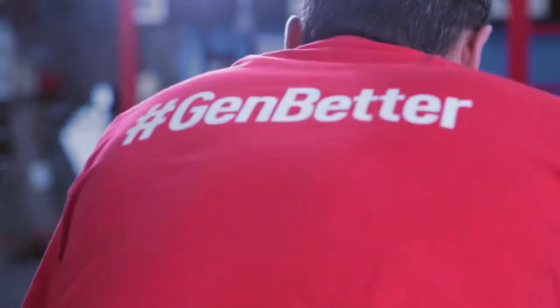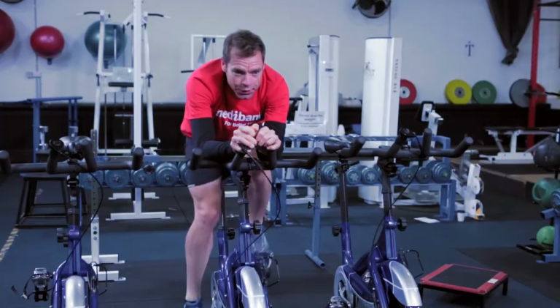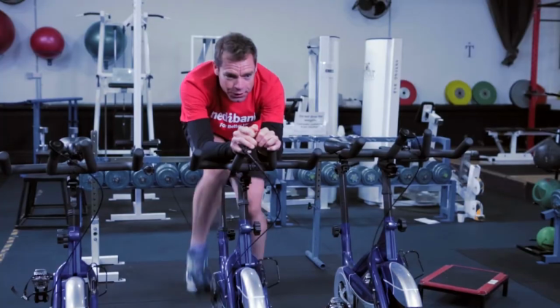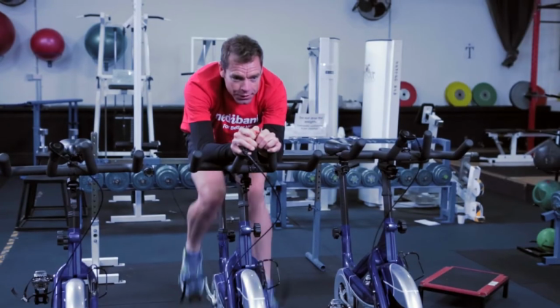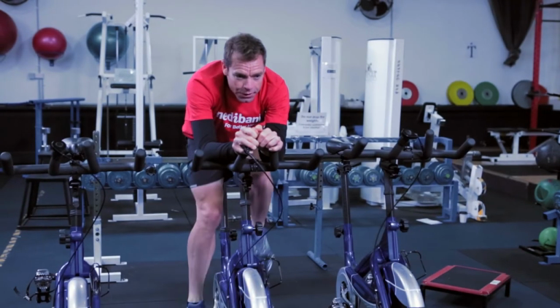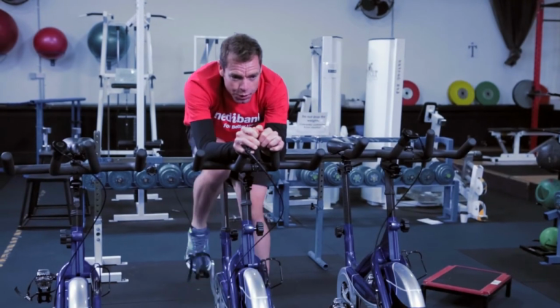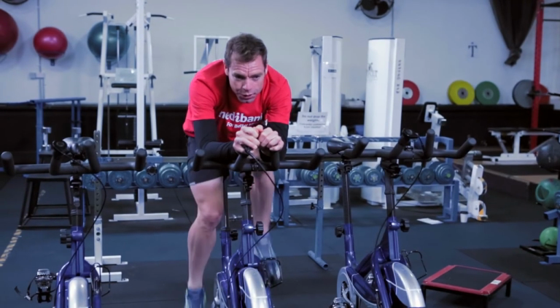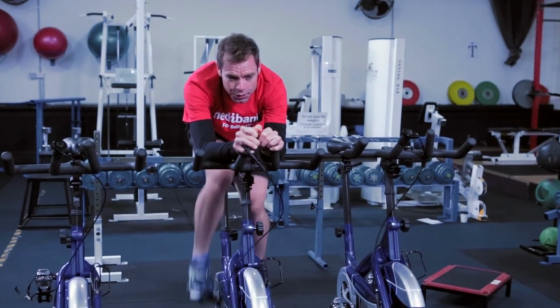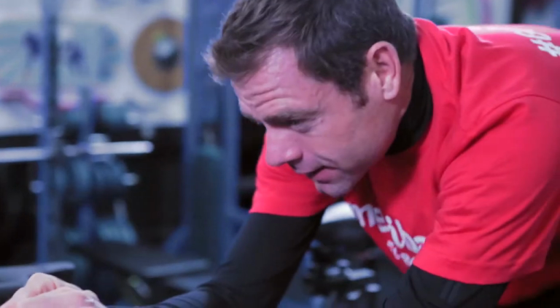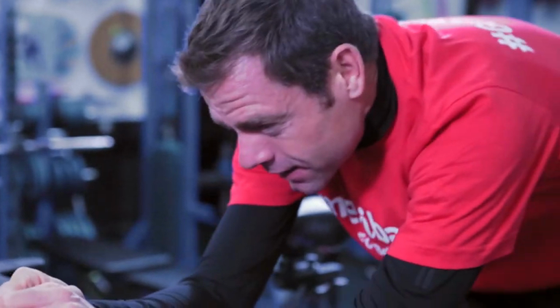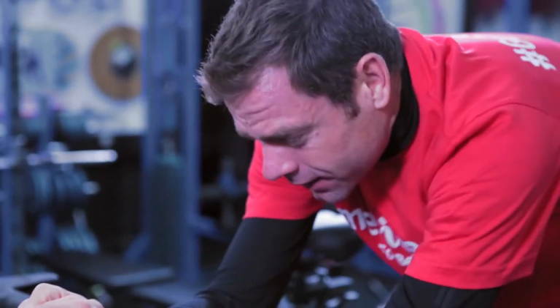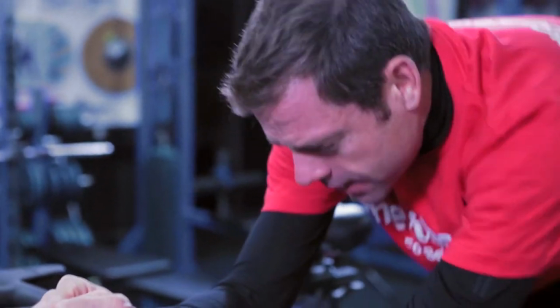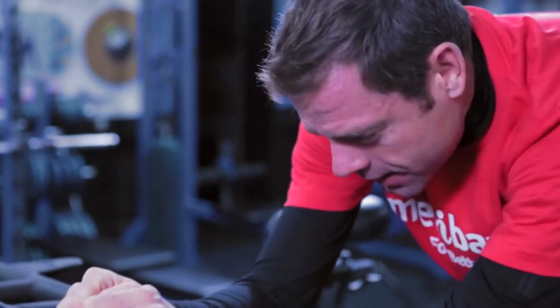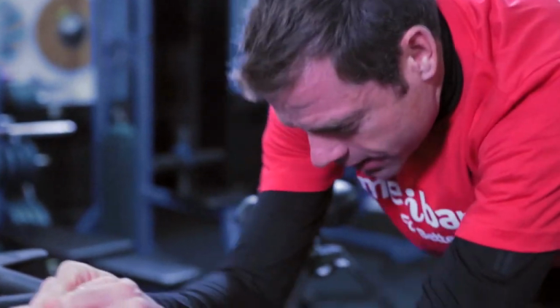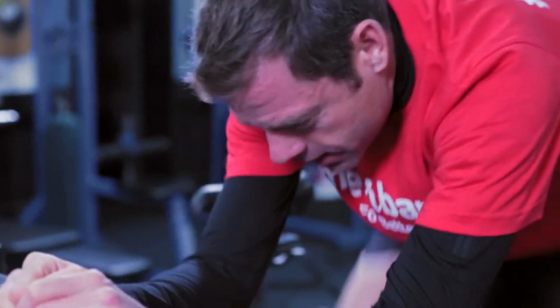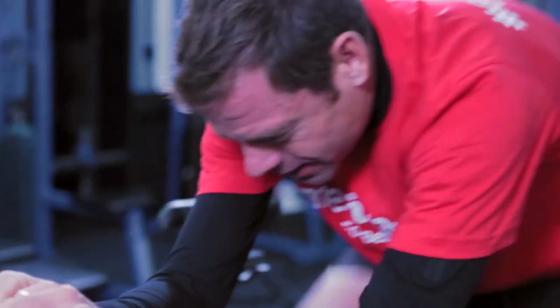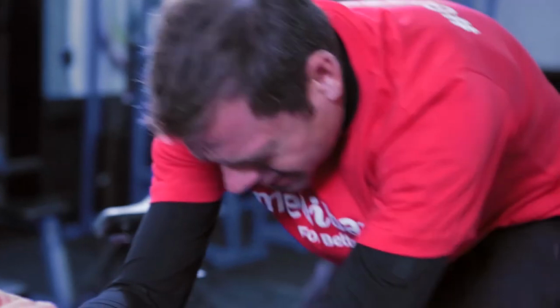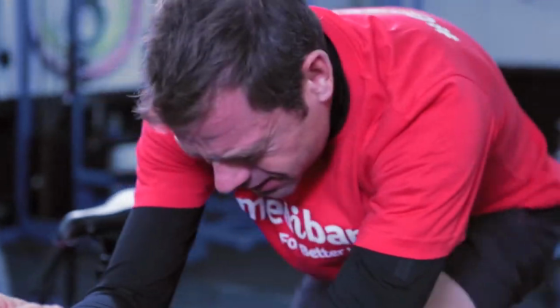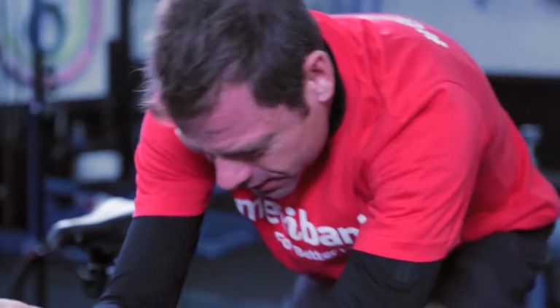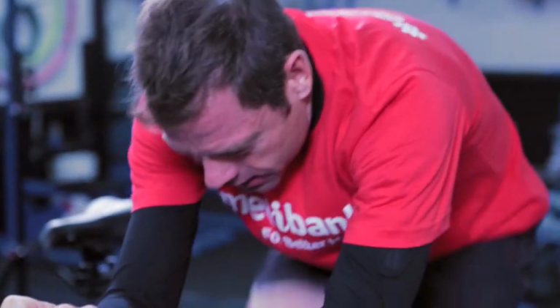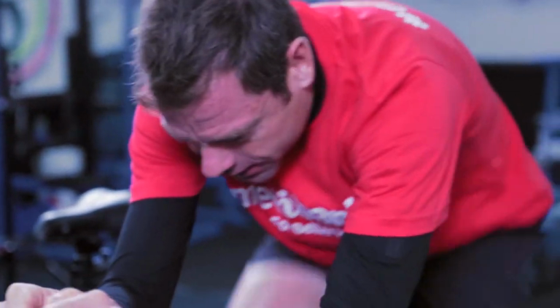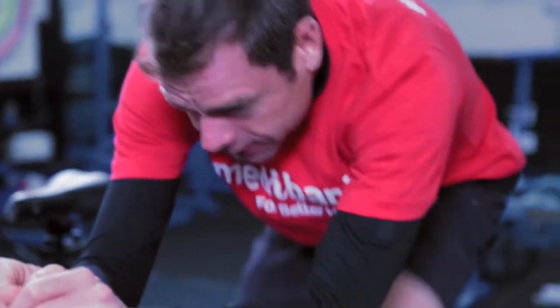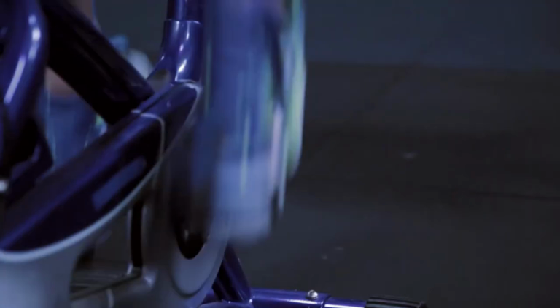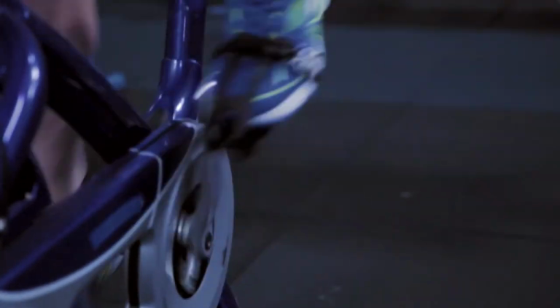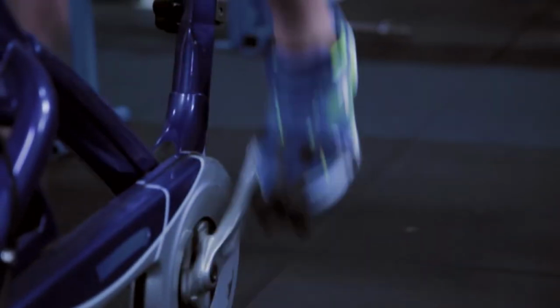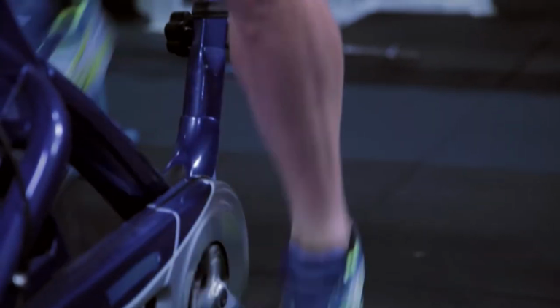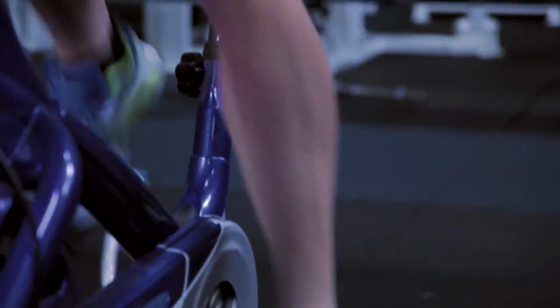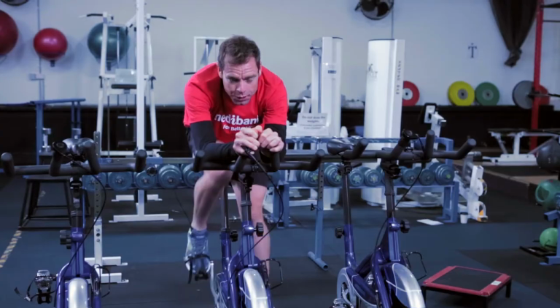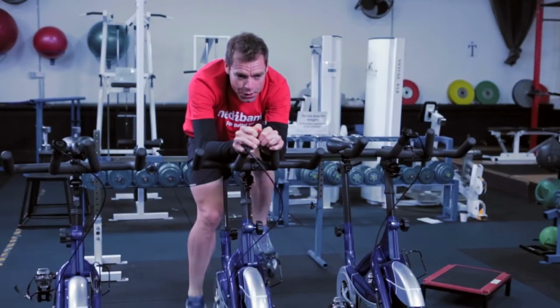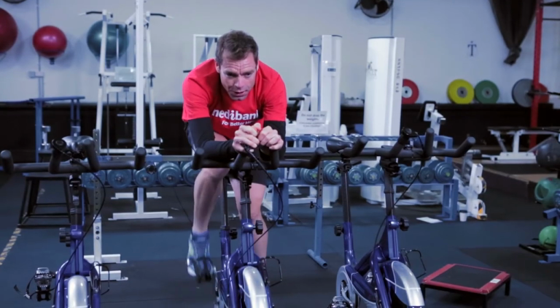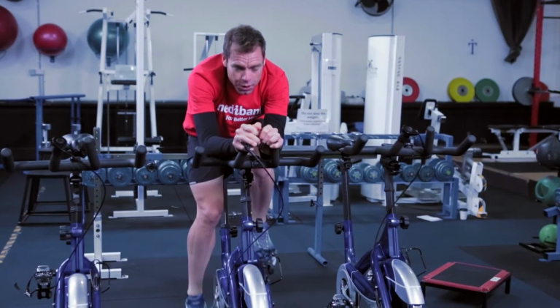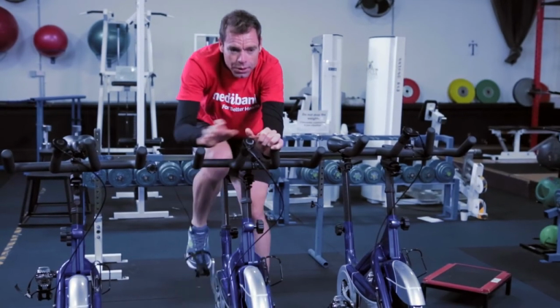In this workout we're on the bike, 20 minutes of 20-40s, which is 20 times — 20 seconds on with 40 seconds recovery in between each effort — followed by a good cool down.